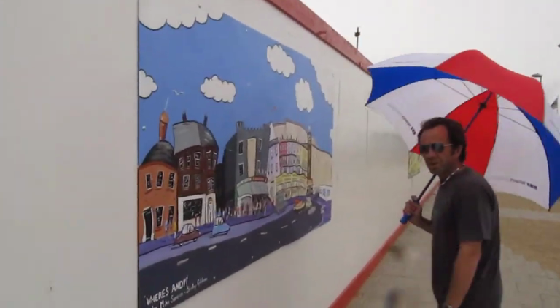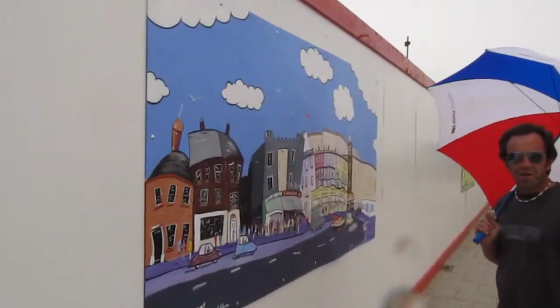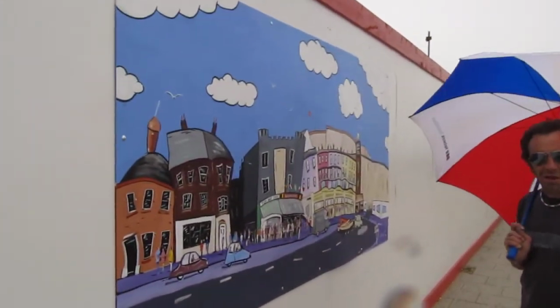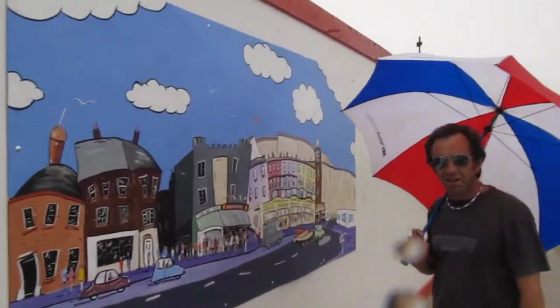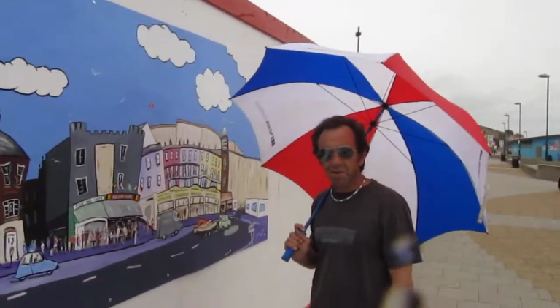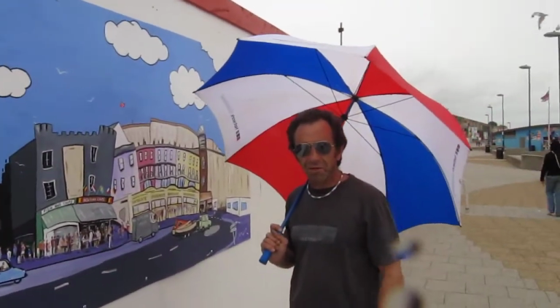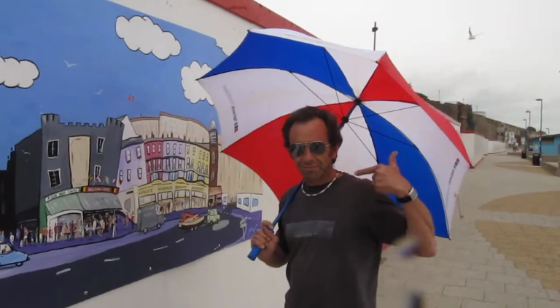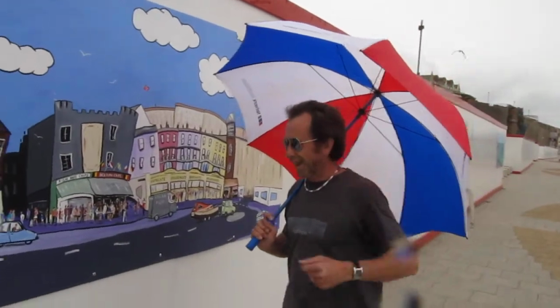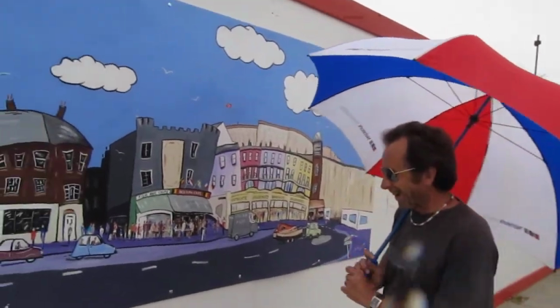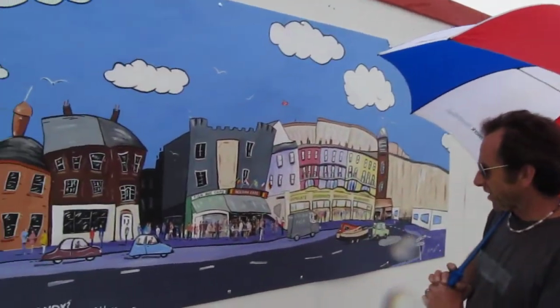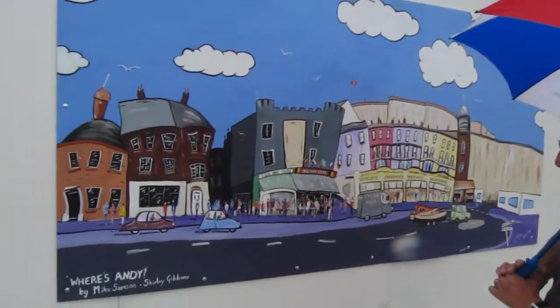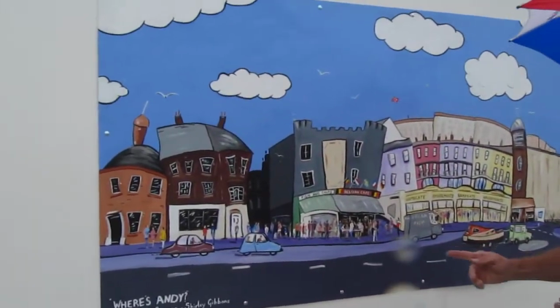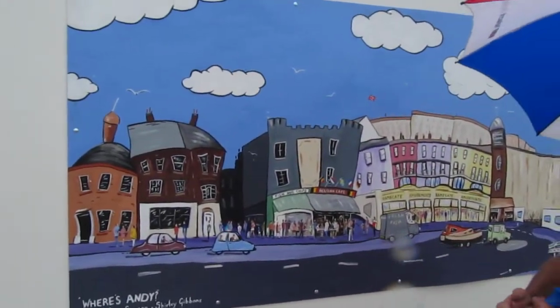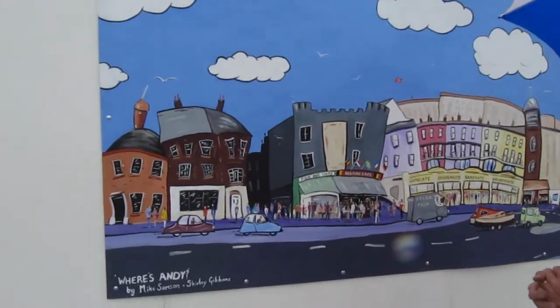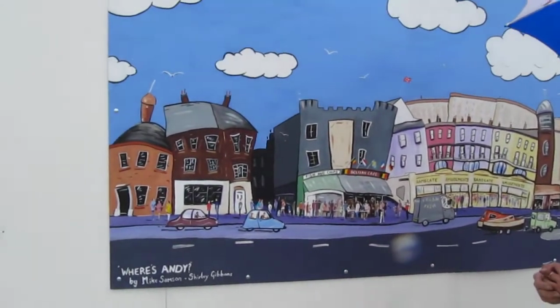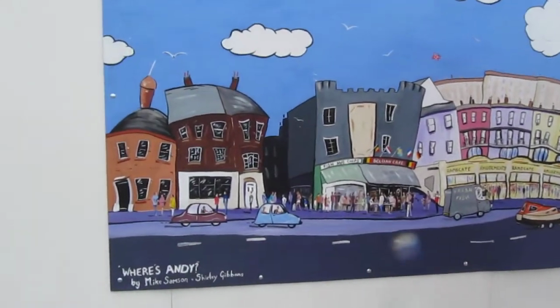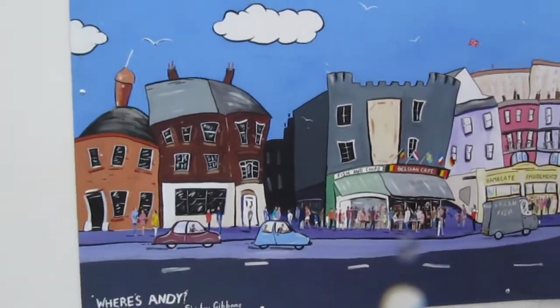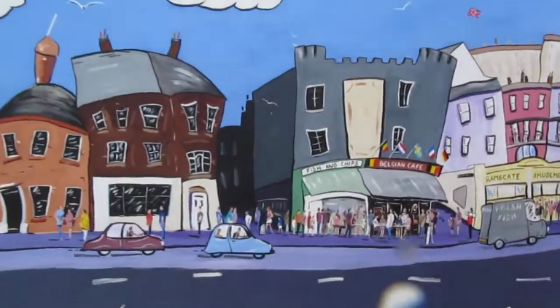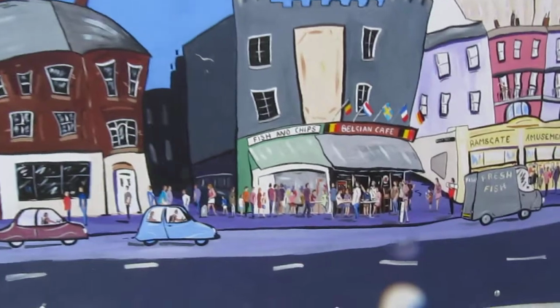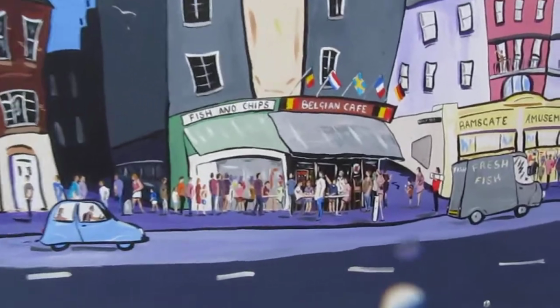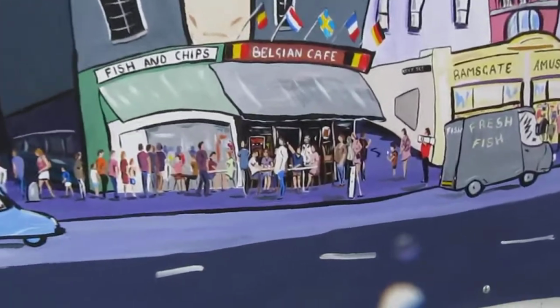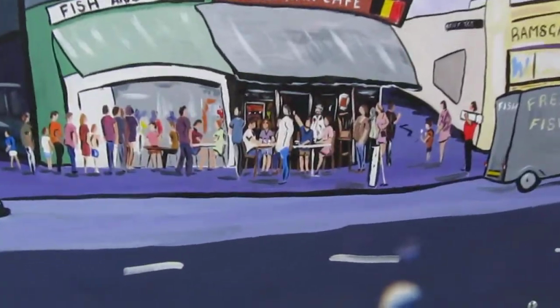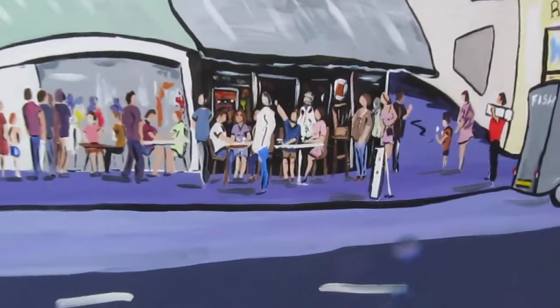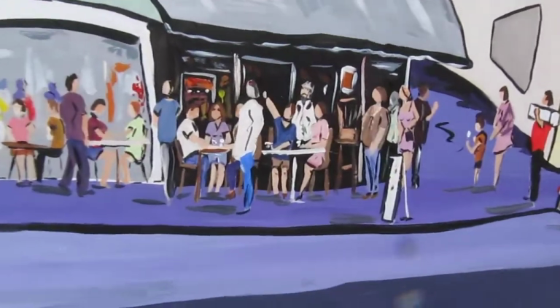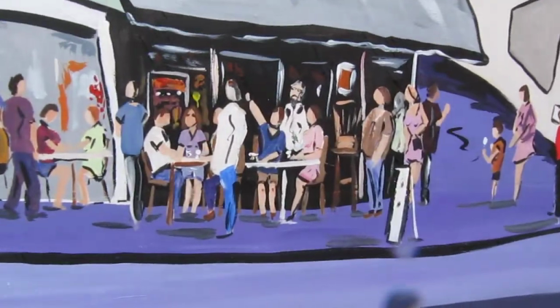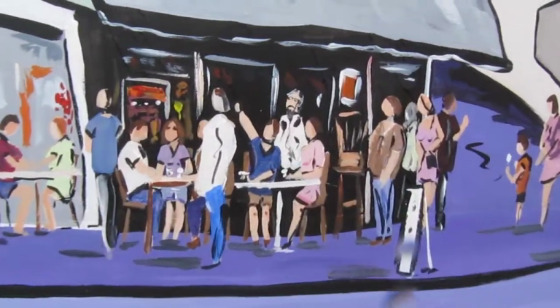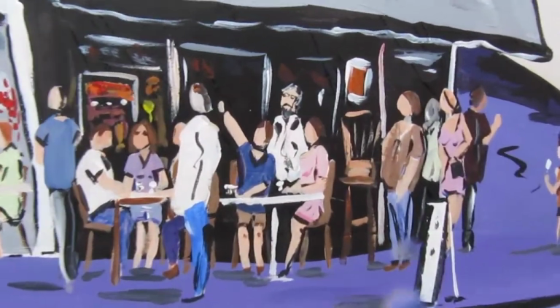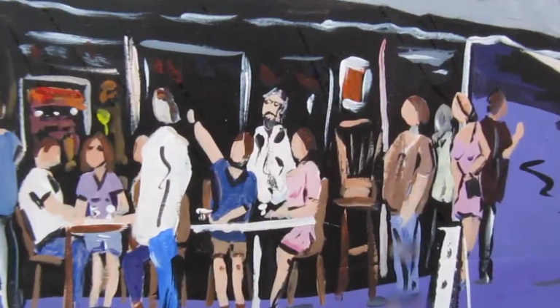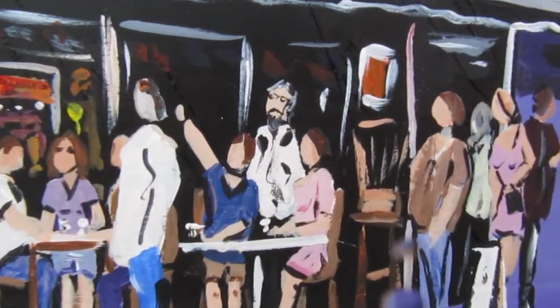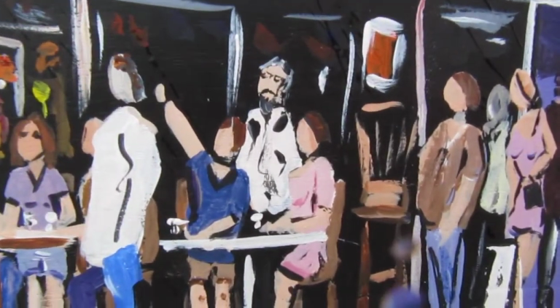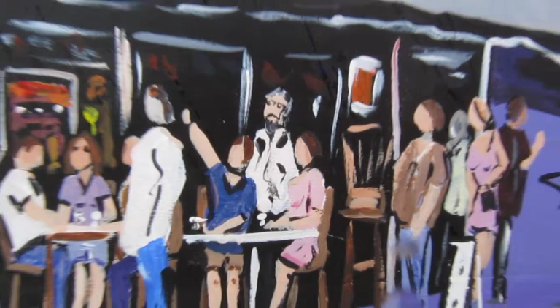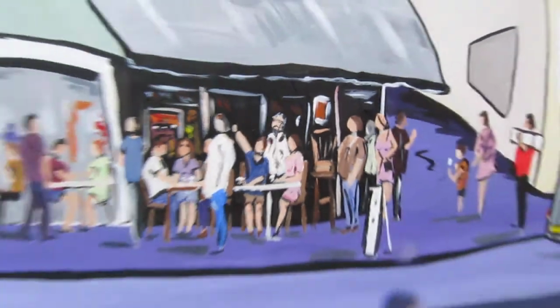This is by a famous Ramsgate artist, Mike Sampson. It's titled Where's Andy? Can you see Andy? Andy's found Andy.